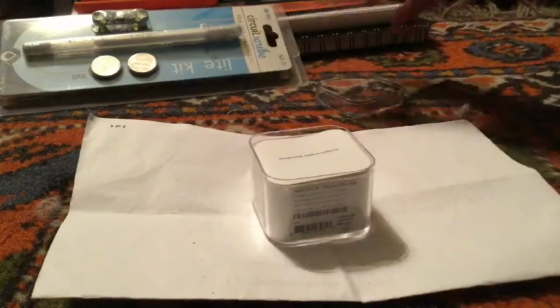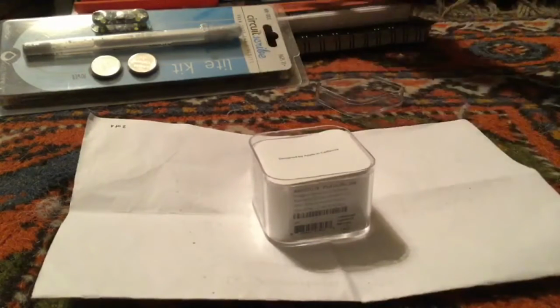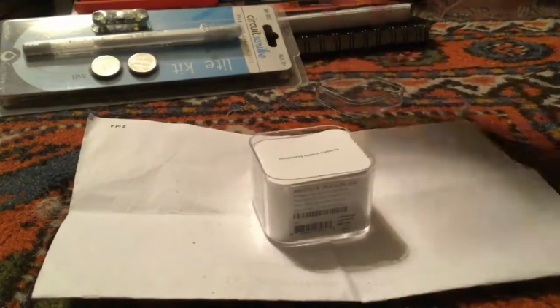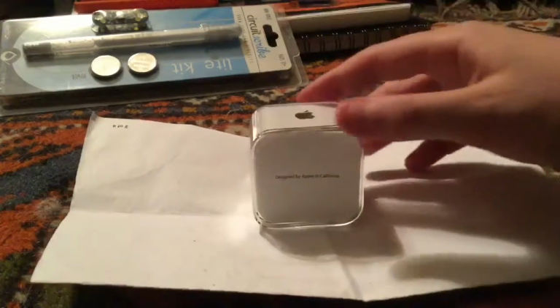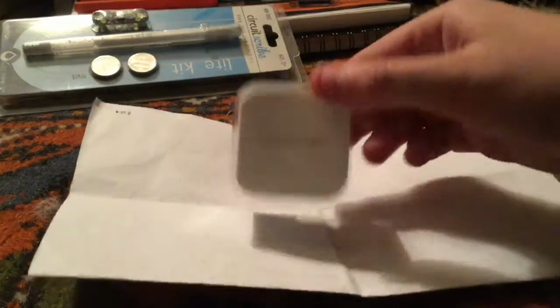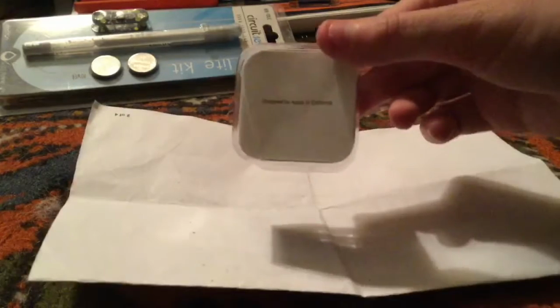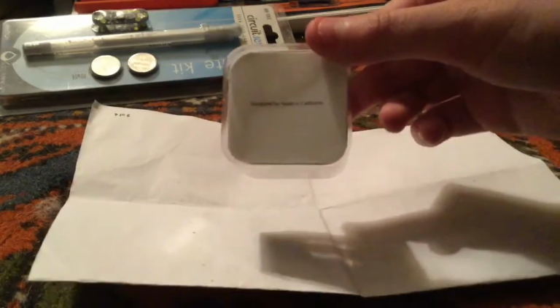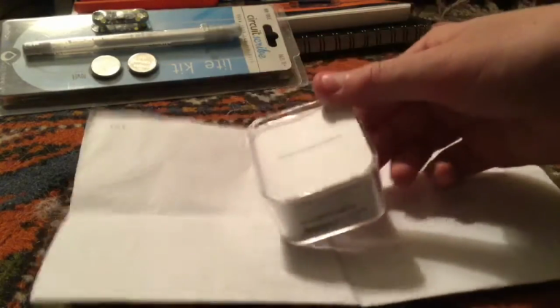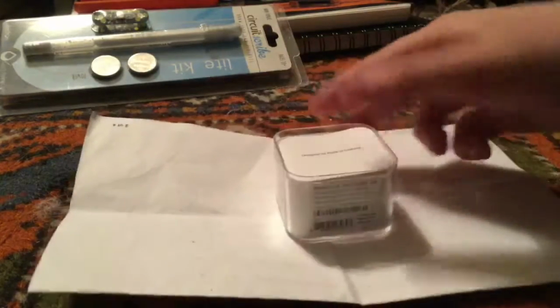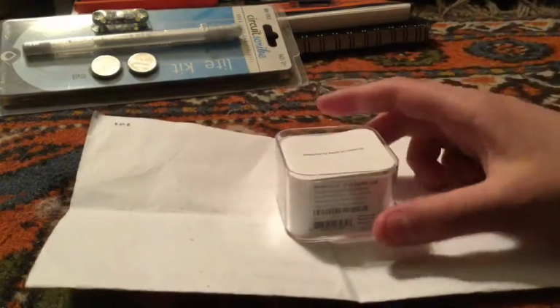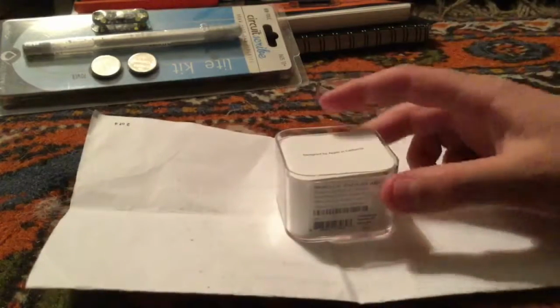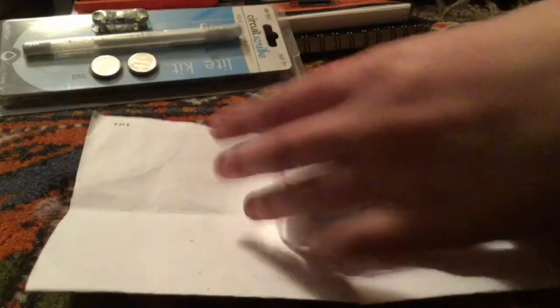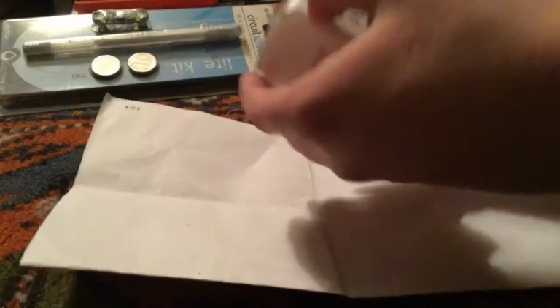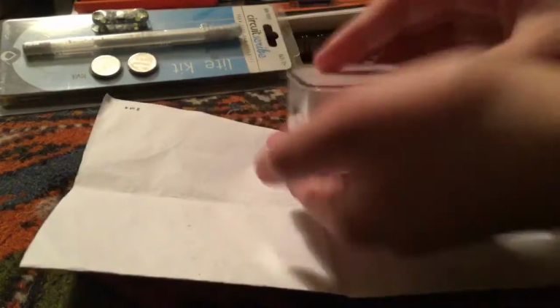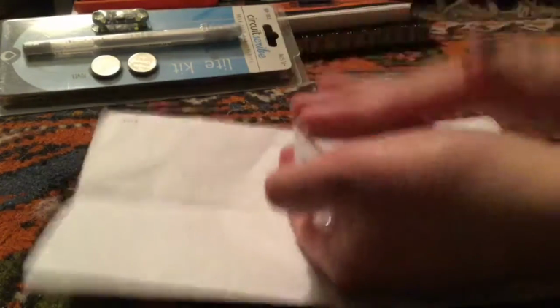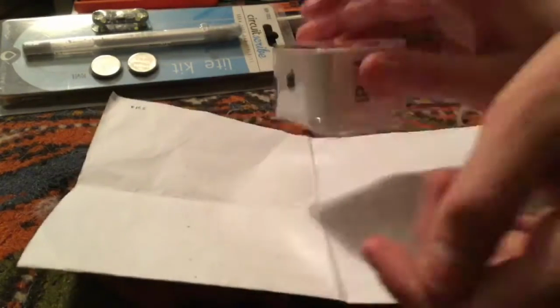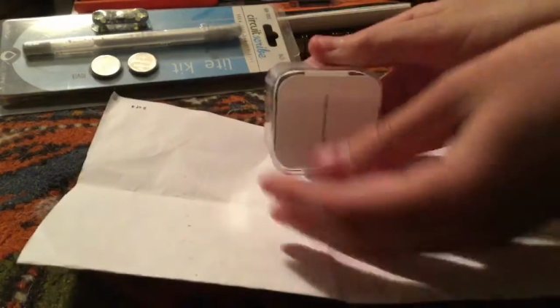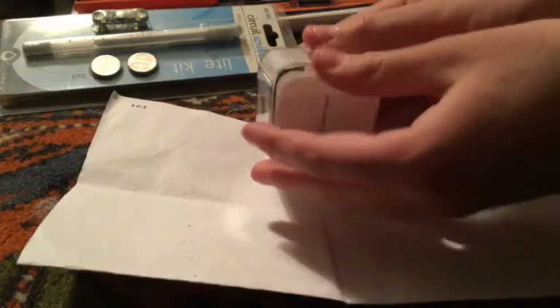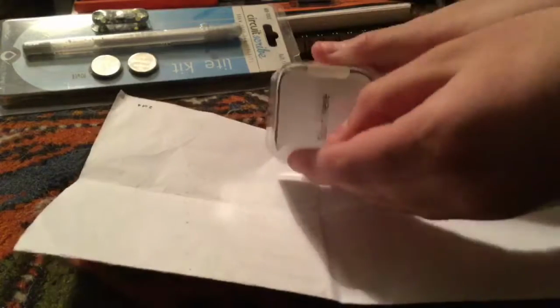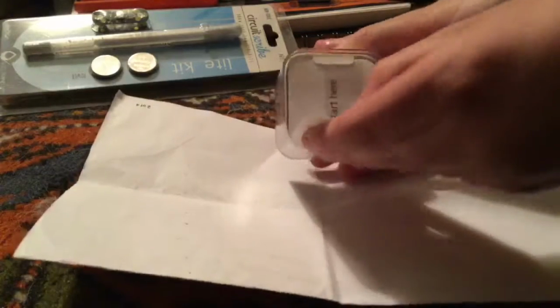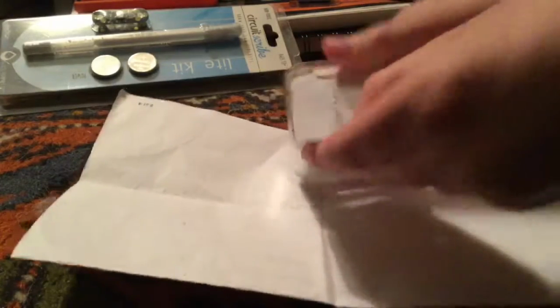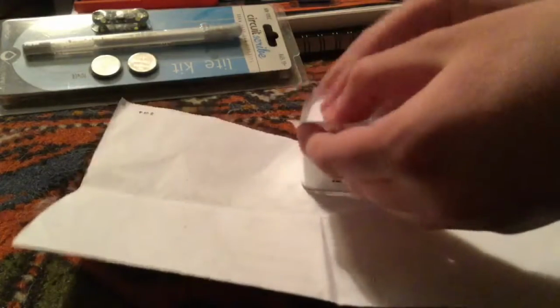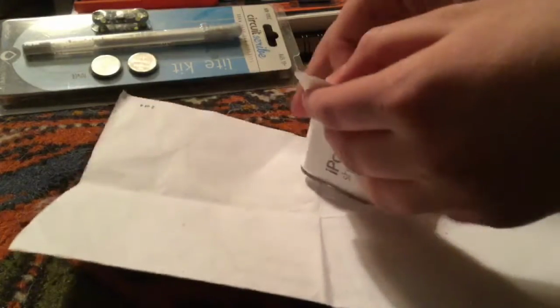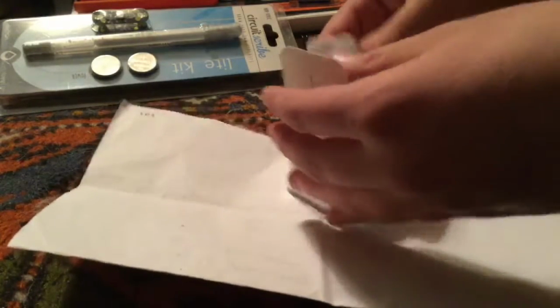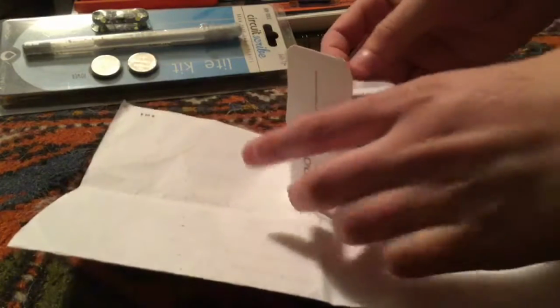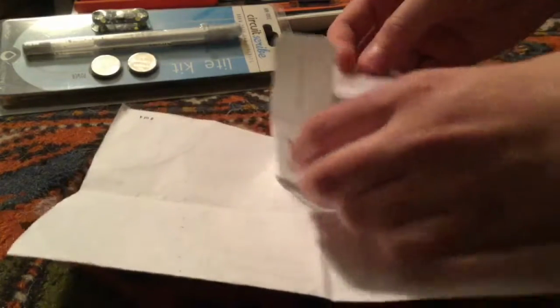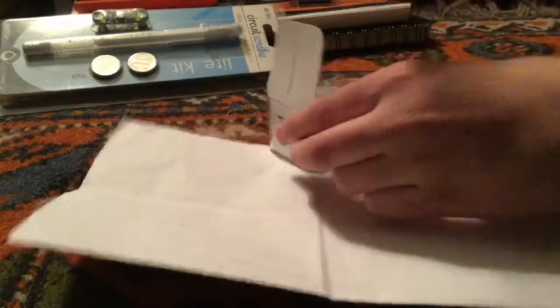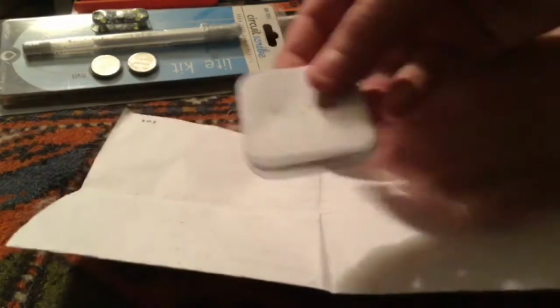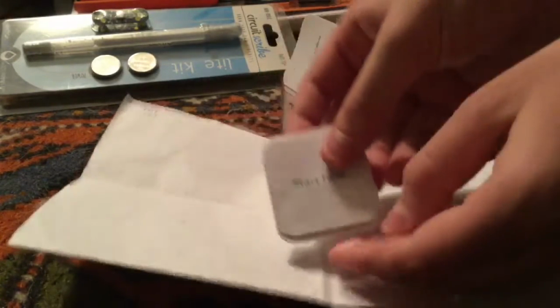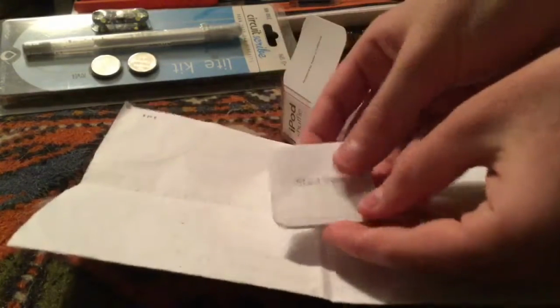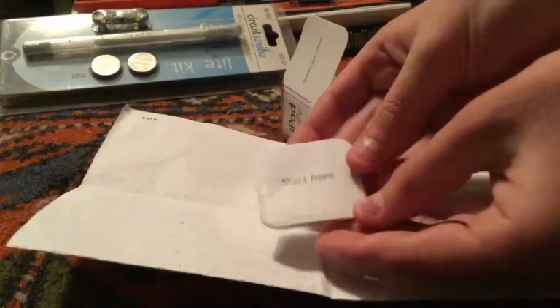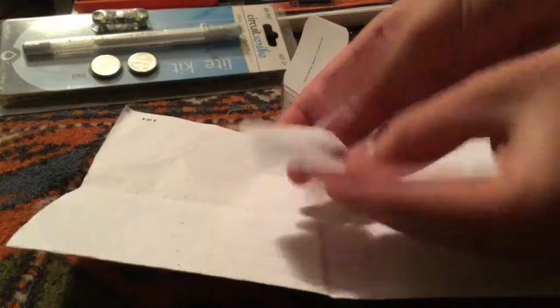Come back to this later. You can see here it says 'Designed by Apple in California.' We'll just pop that out and we got 'Start Here.'